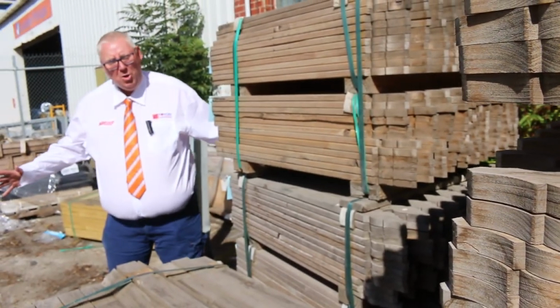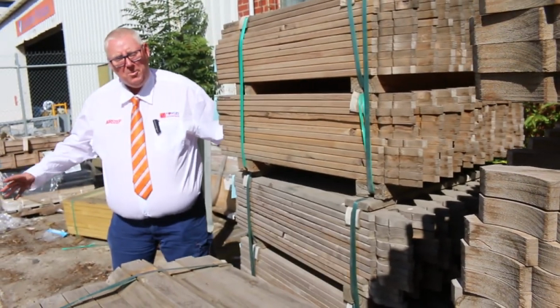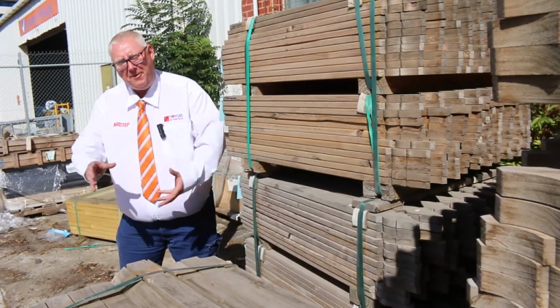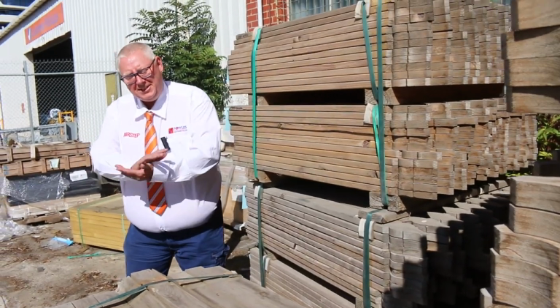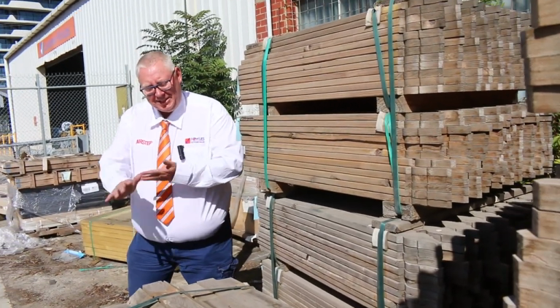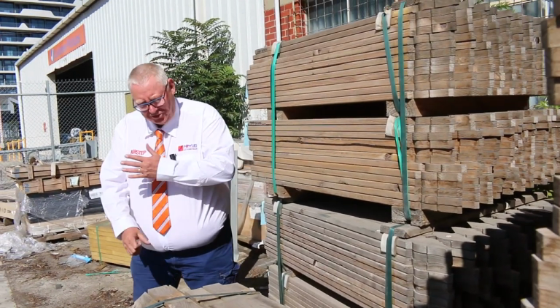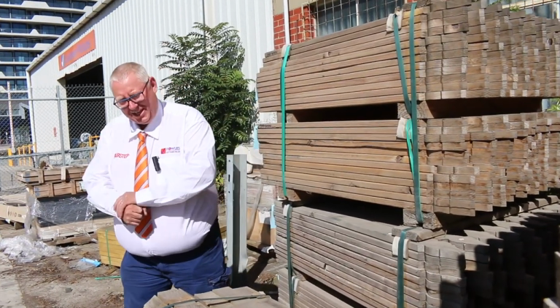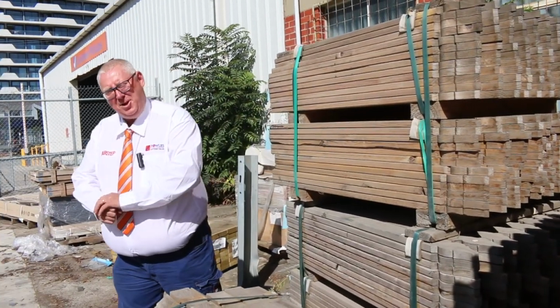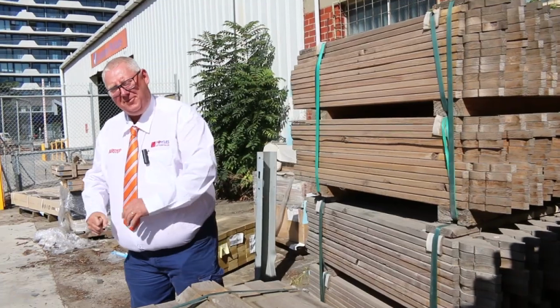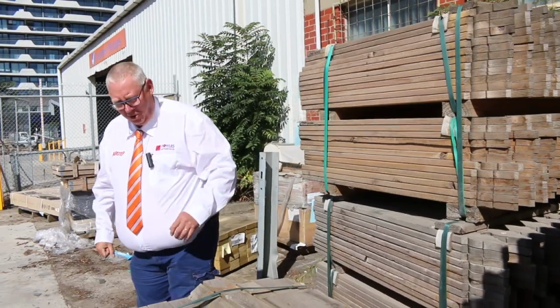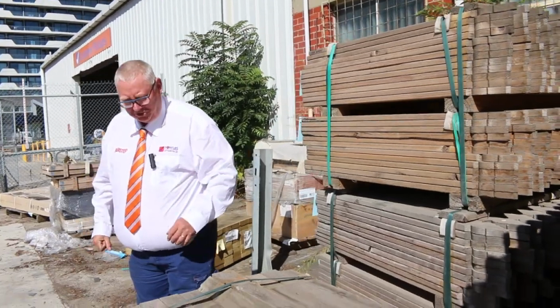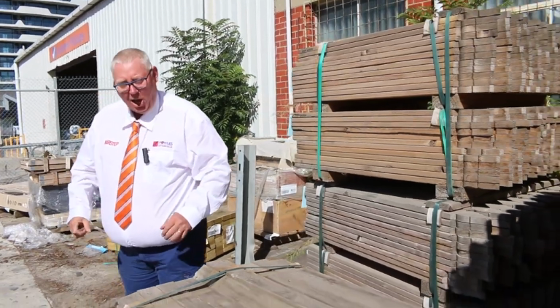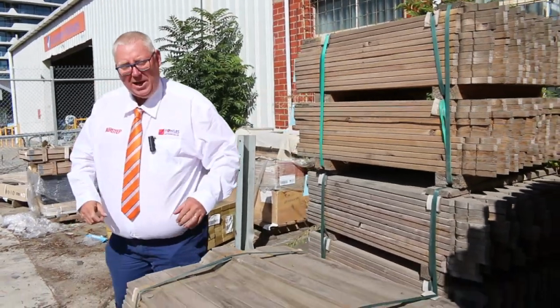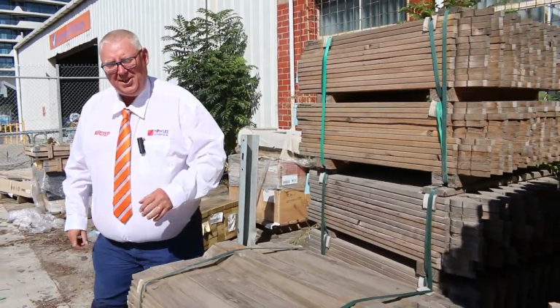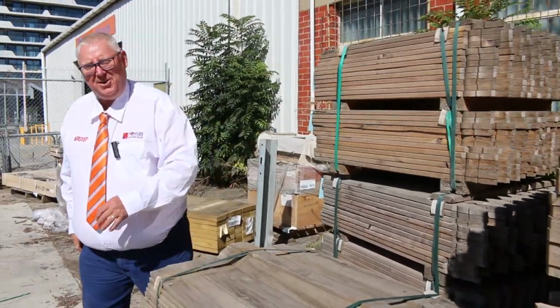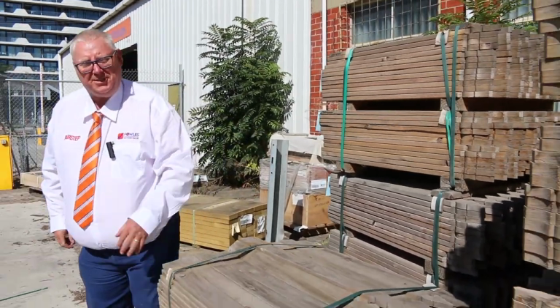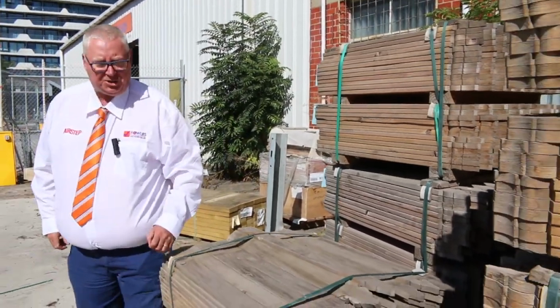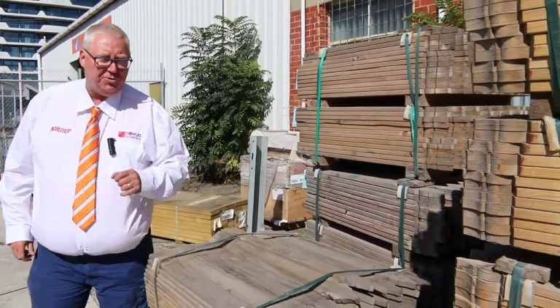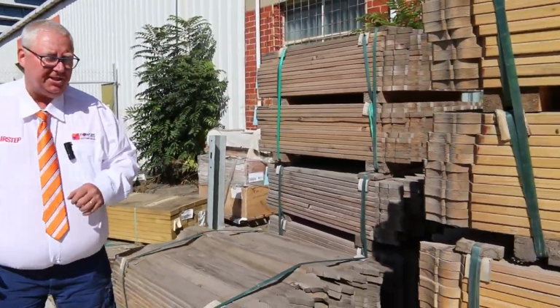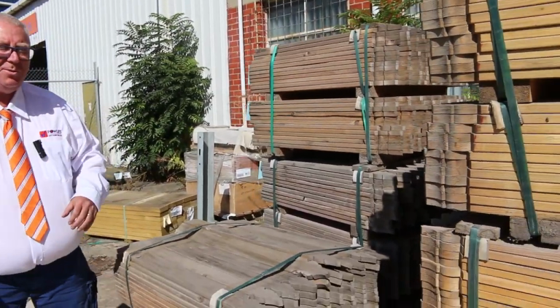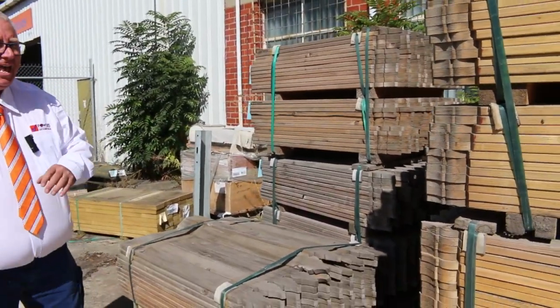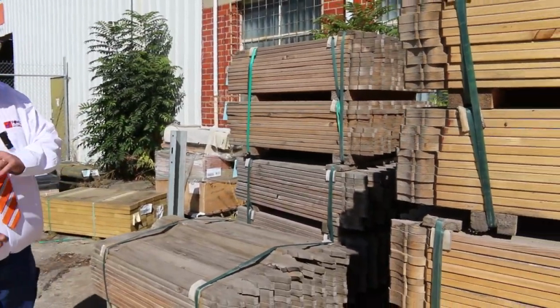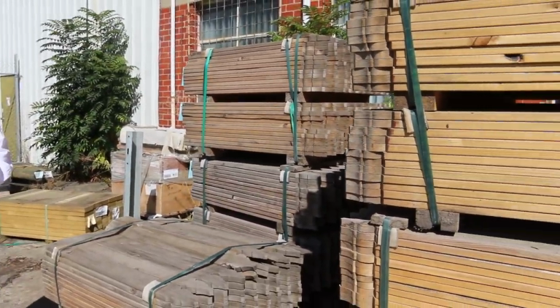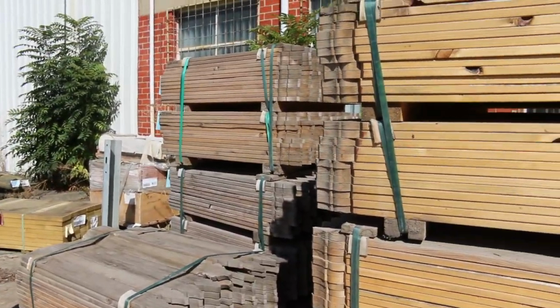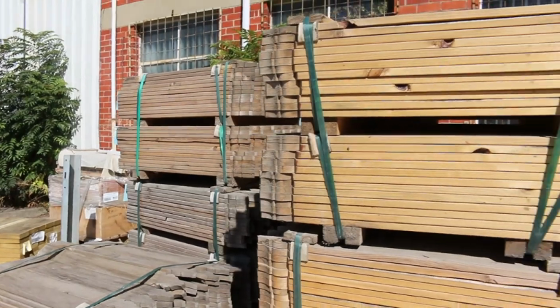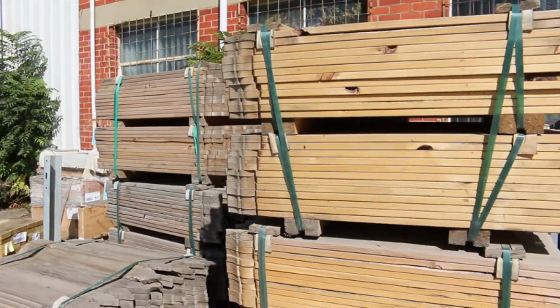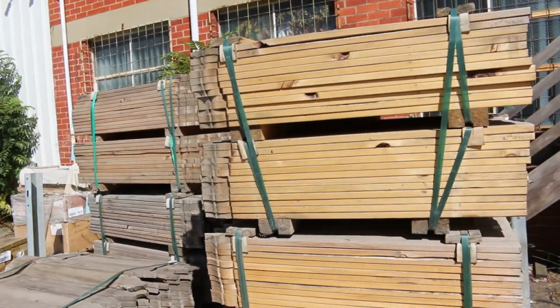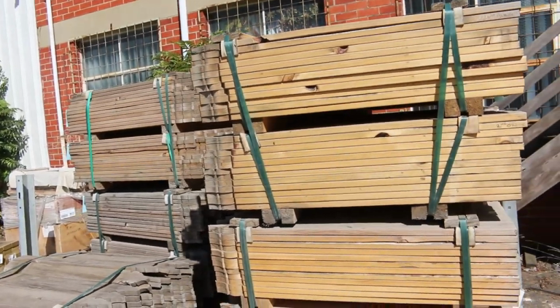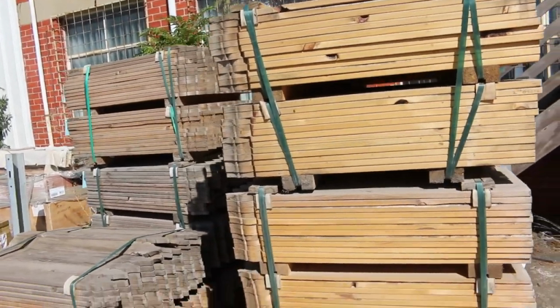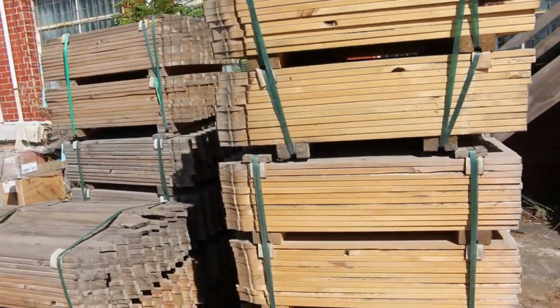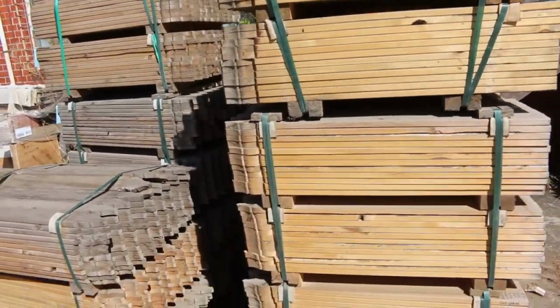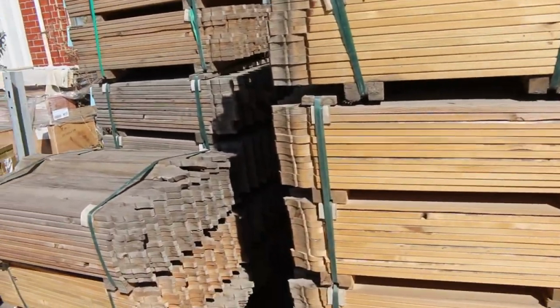Hello, Michael from Fowler's here once again for the Tuesday afternoon preview of tomorrow's auction, Wednesday the 31st of March 2021 at 10am. Let's go for a walk and have a look at all the good gear that's coming this week.